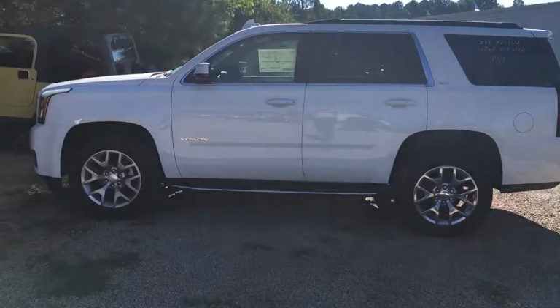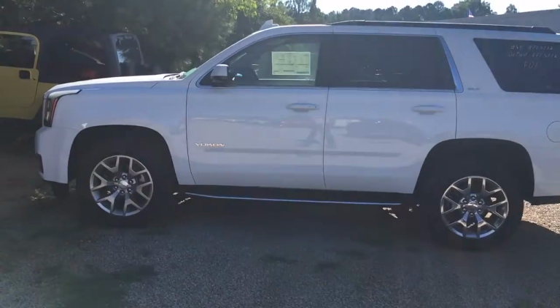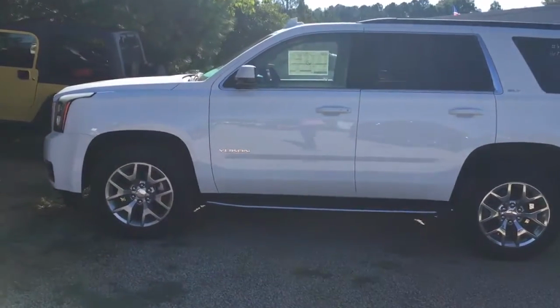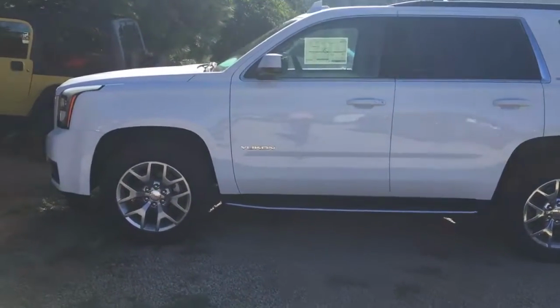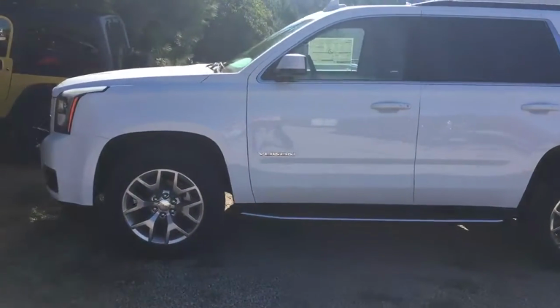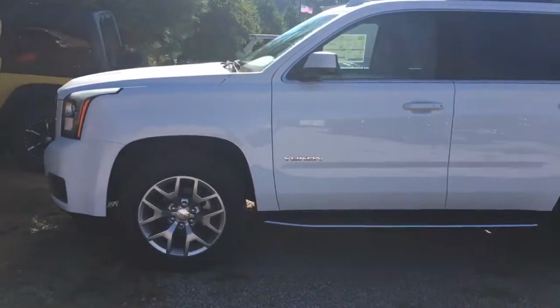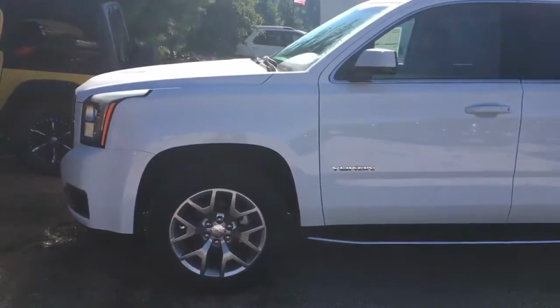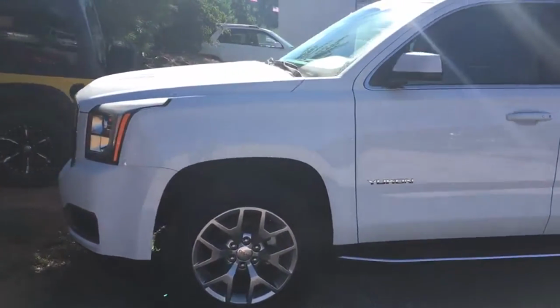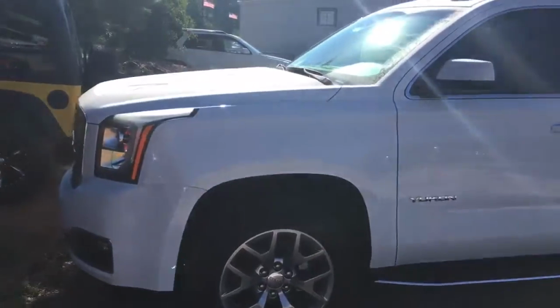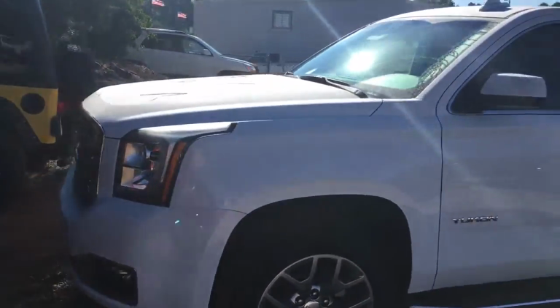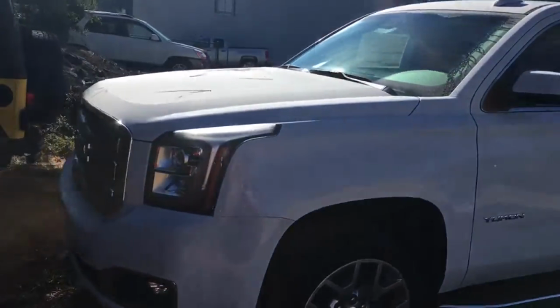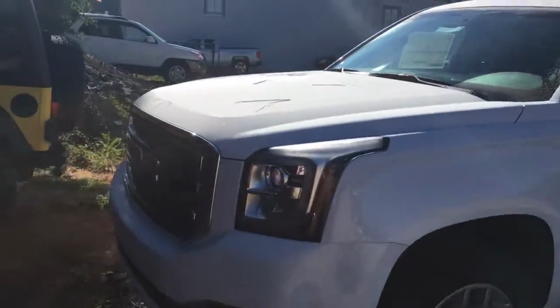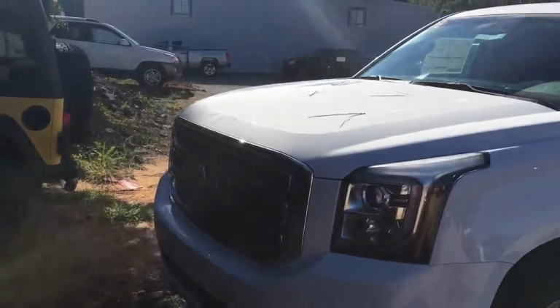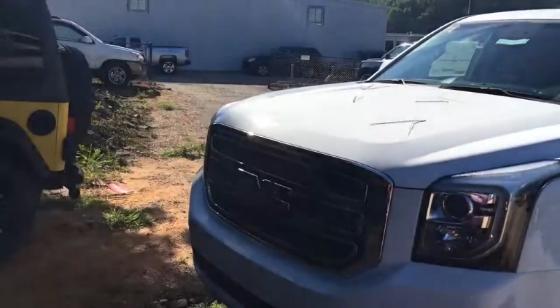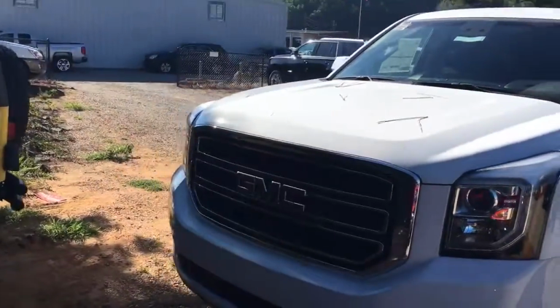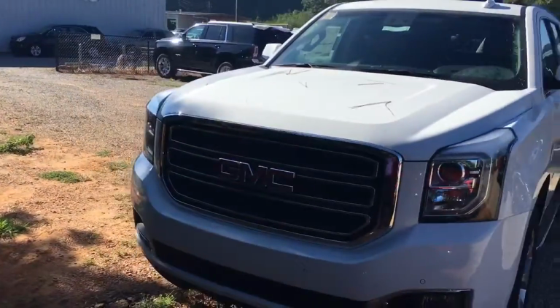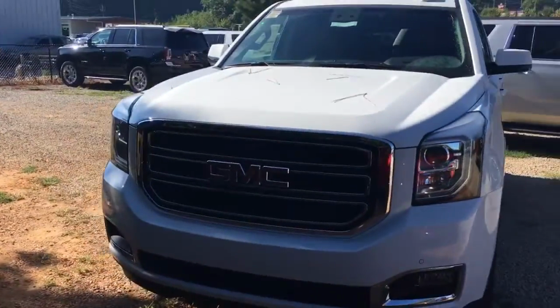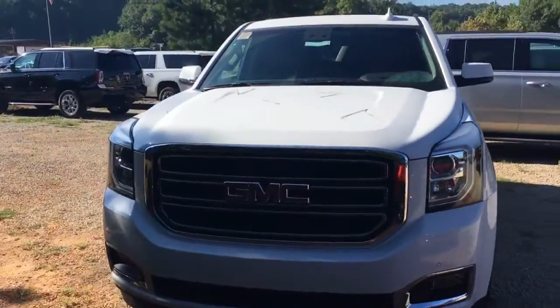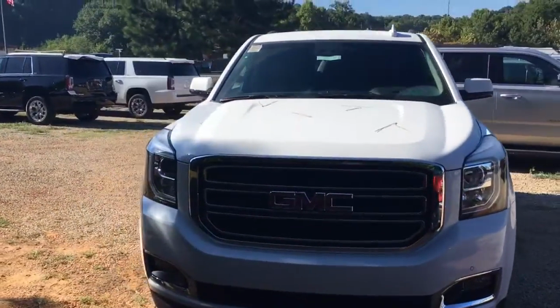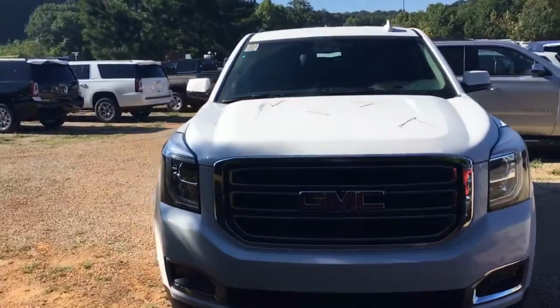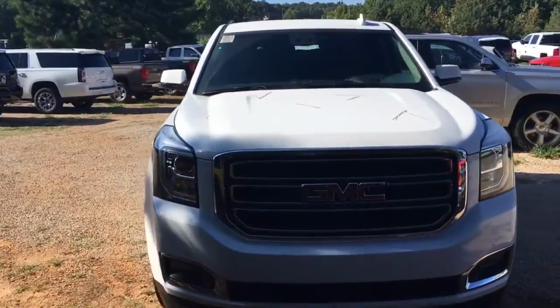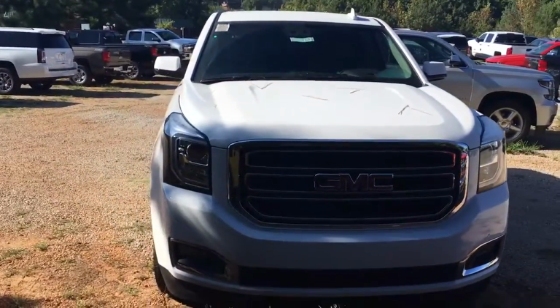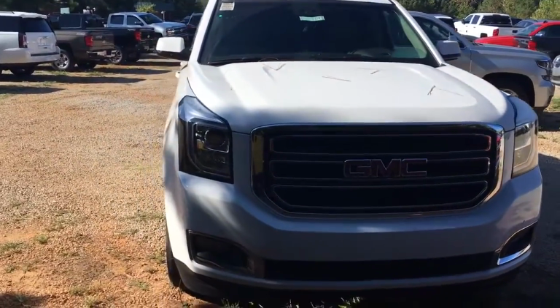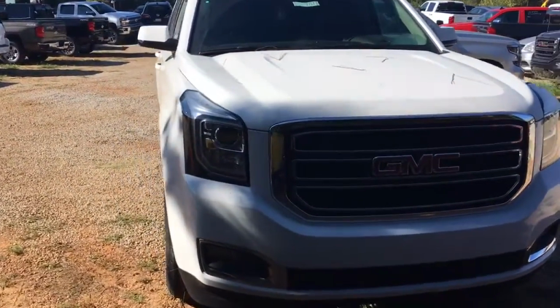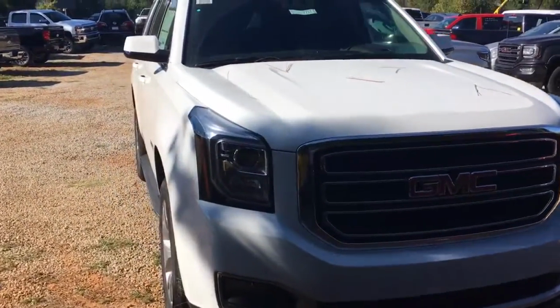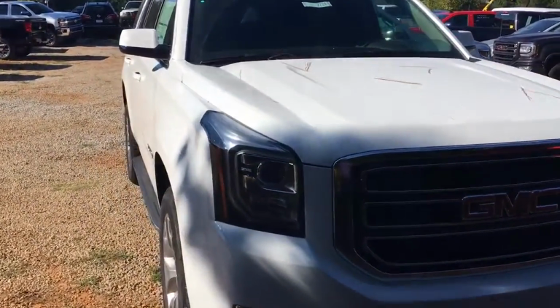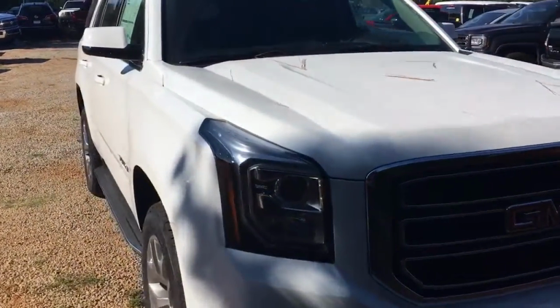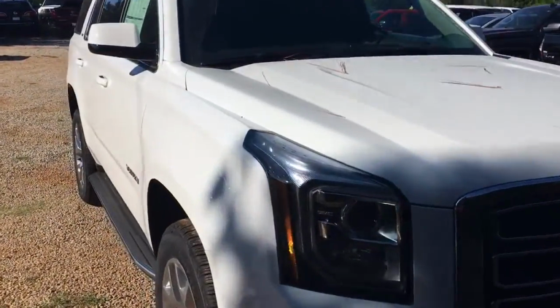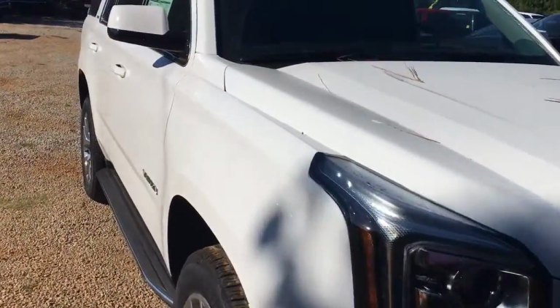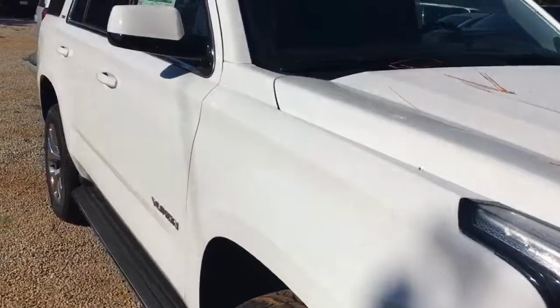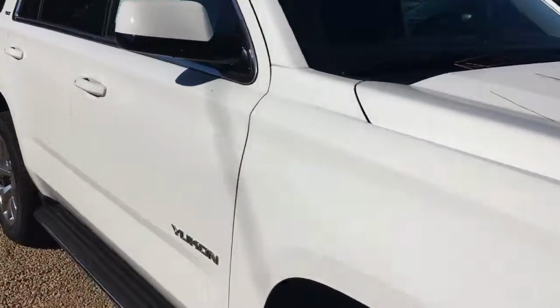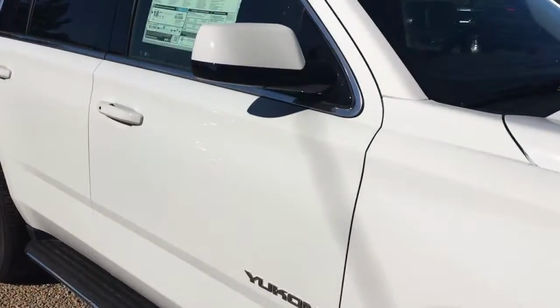Hey Tina, Brendan Watts here at Jimmy Brooks Chevrolet. This one sends you a quick video. This white Yukon we have in — I tried to find the black one yesterday, come to find out it was still here but it had a deposit on it. But we have another one just like it, except this one is white. It's still an SLT.